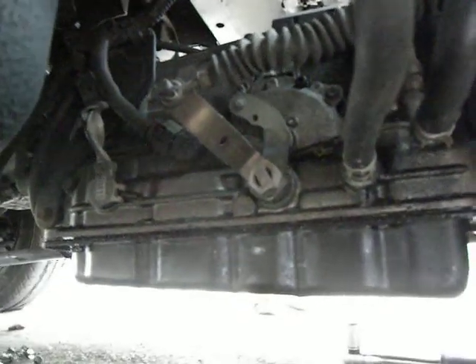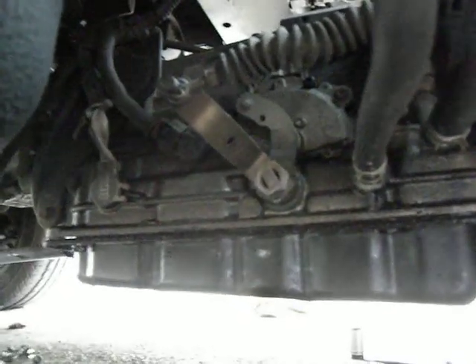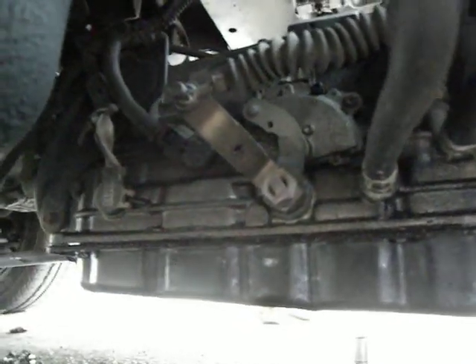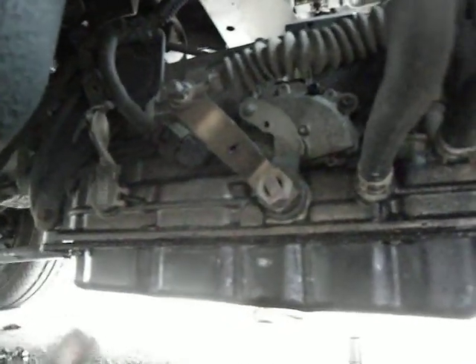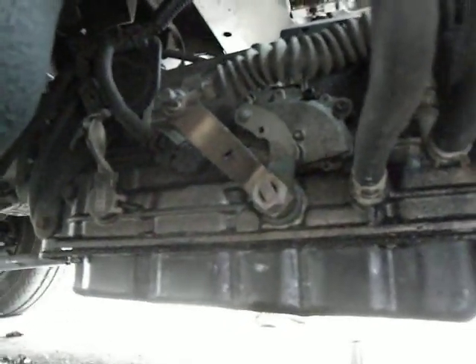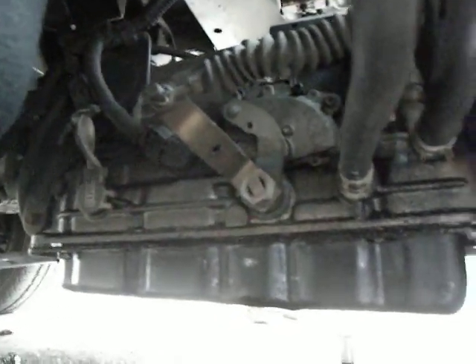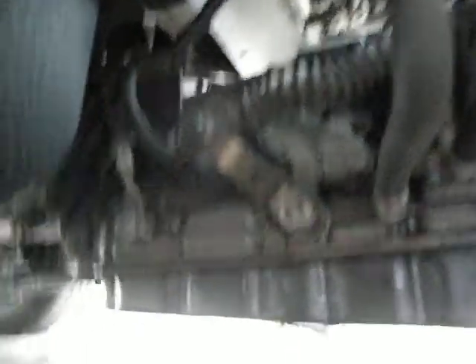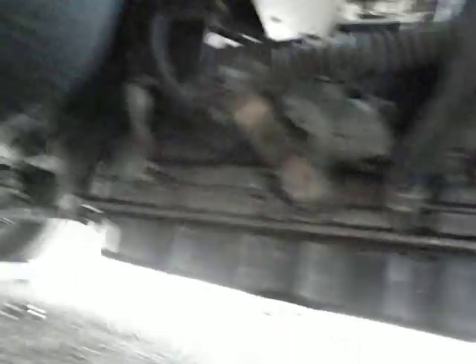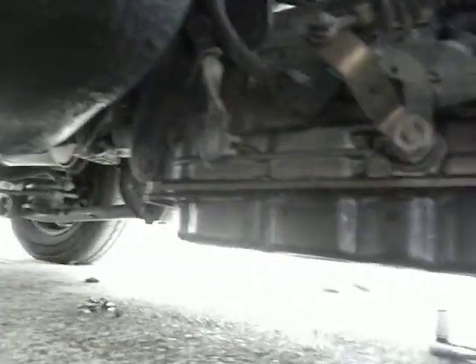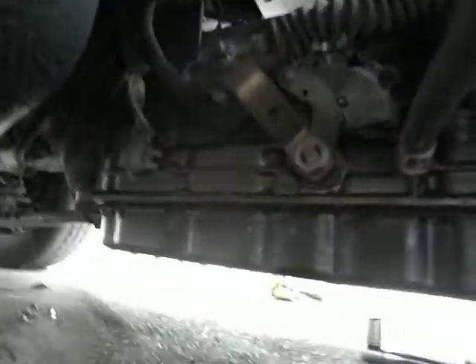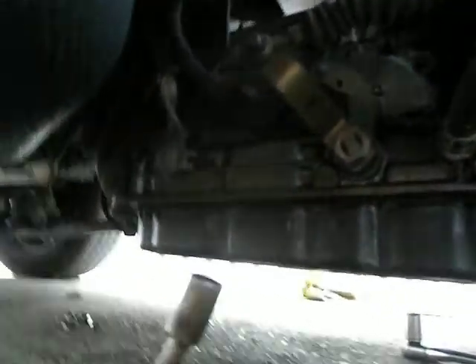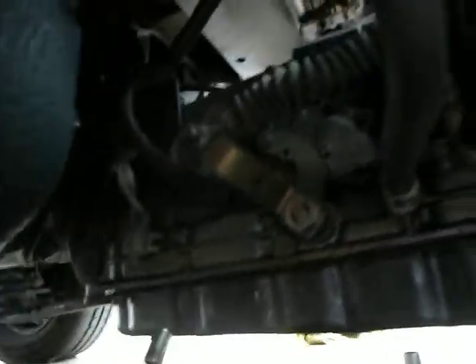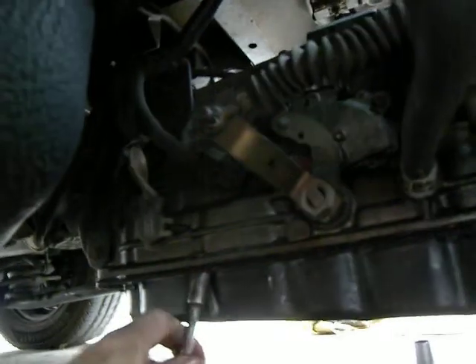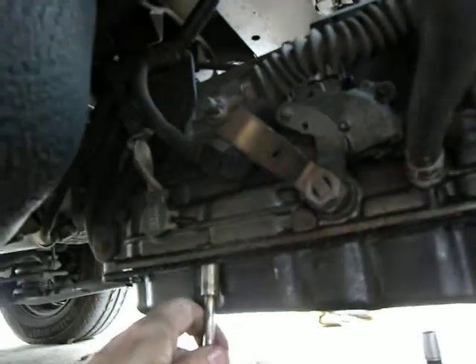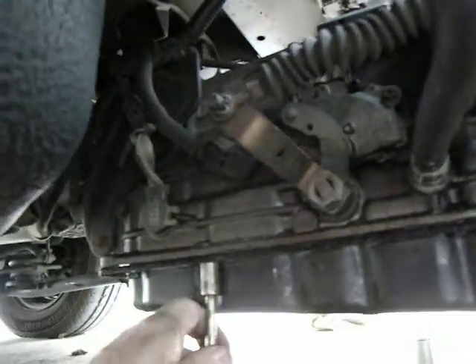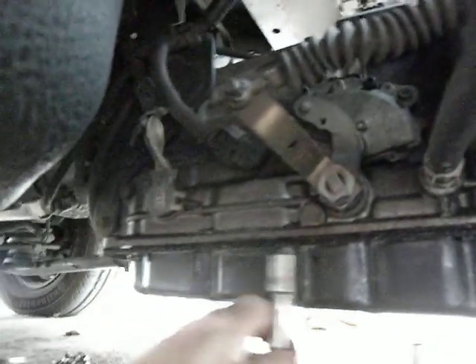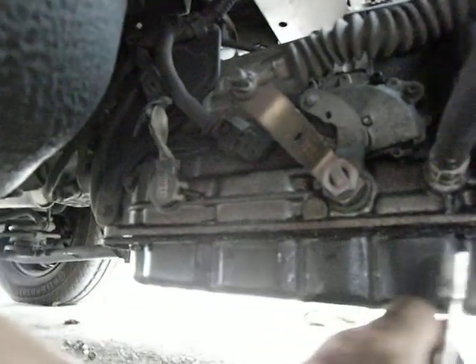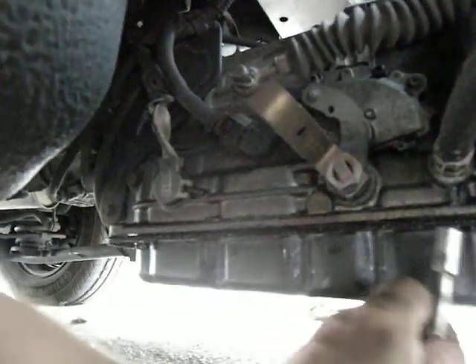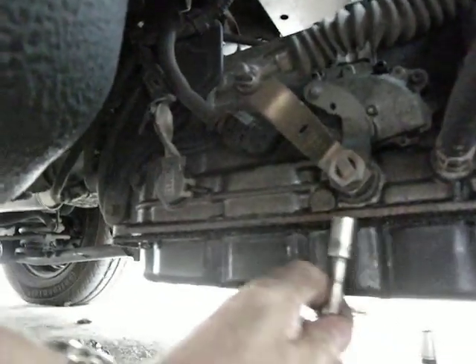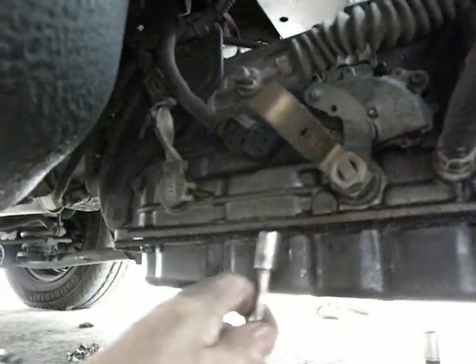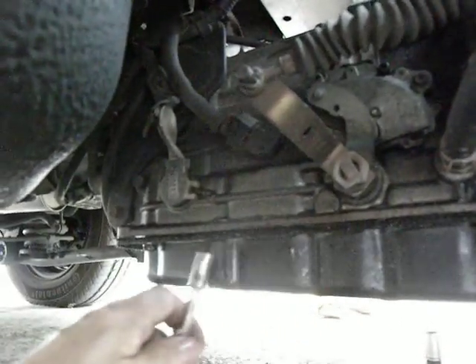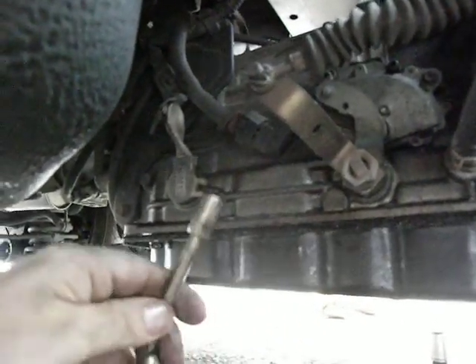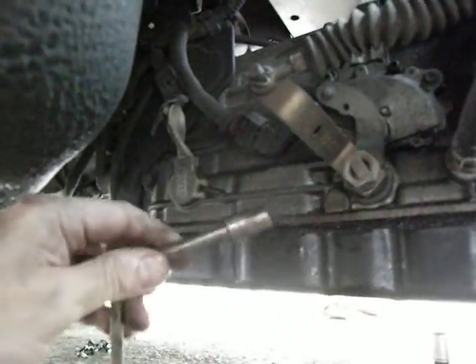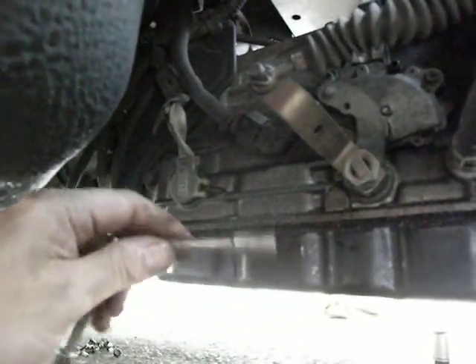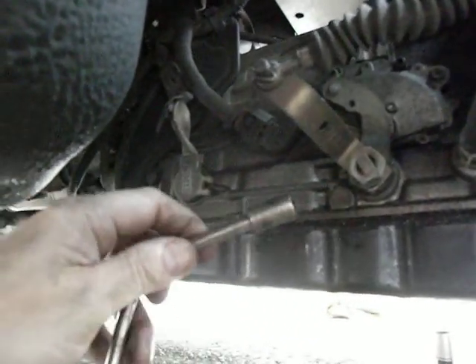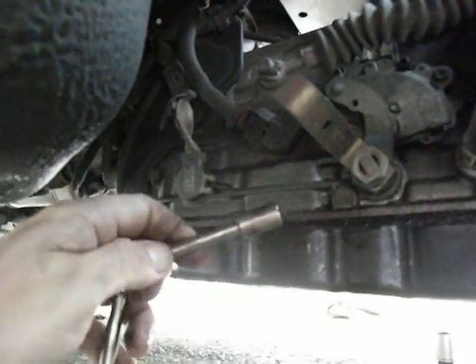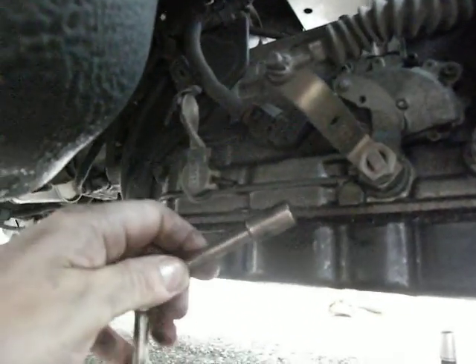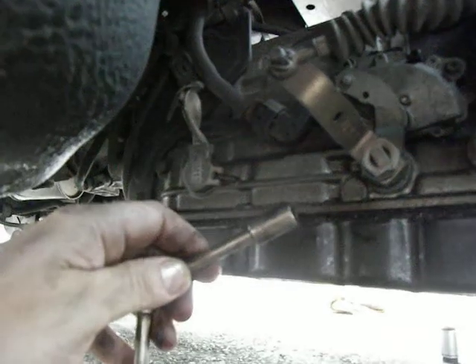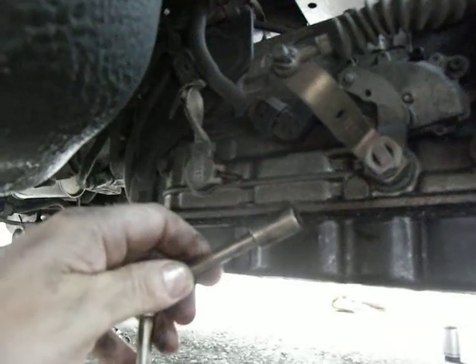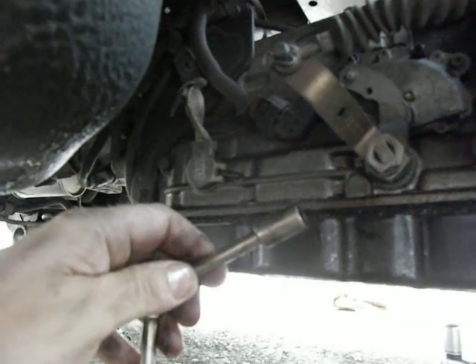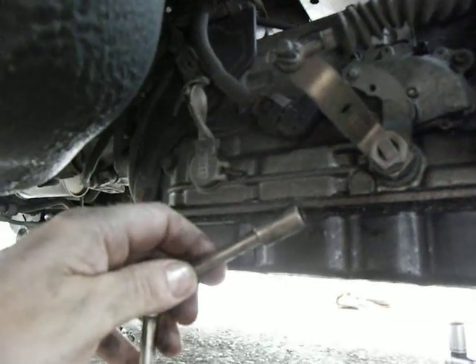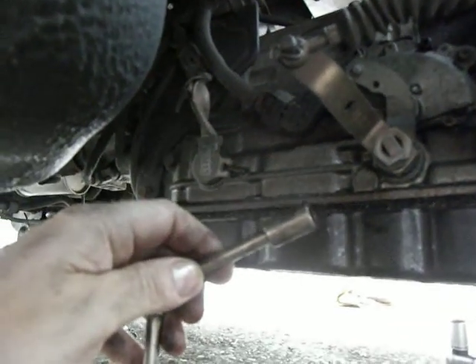What I've just done is I've undone the sump bolts around the sump with a 10mm socket and socket handle.